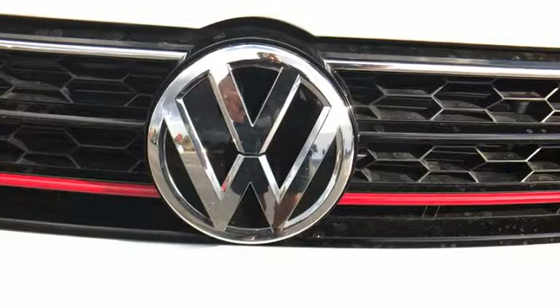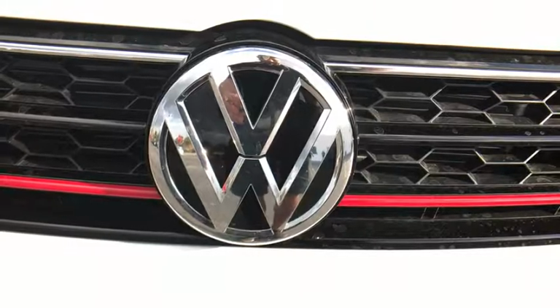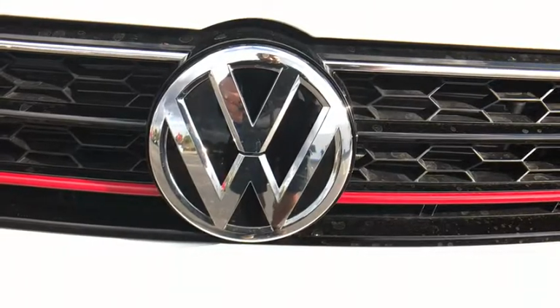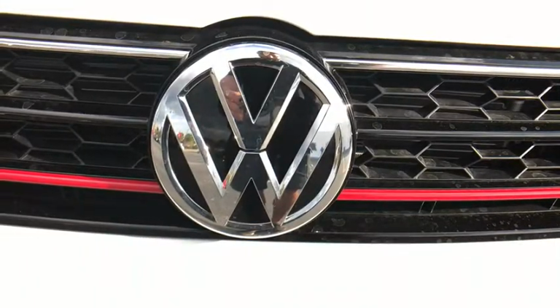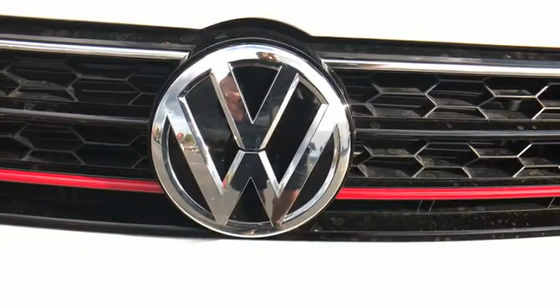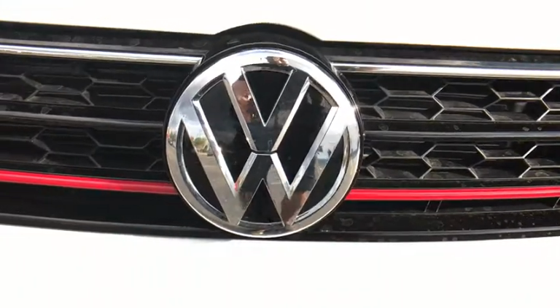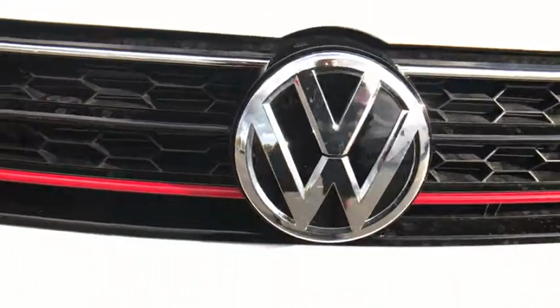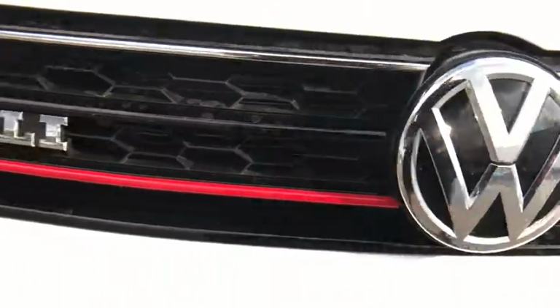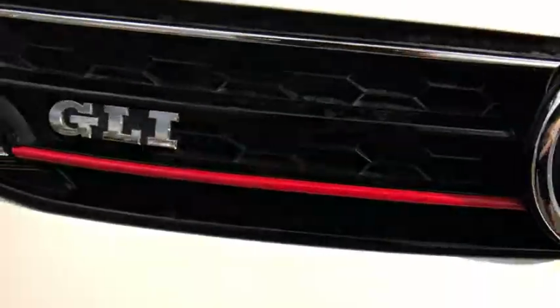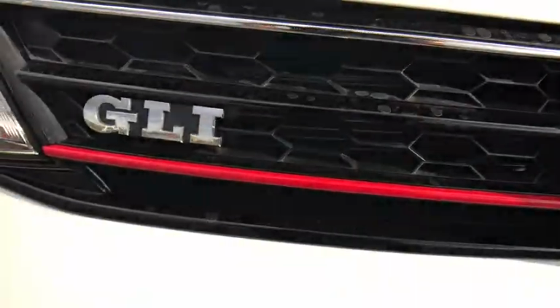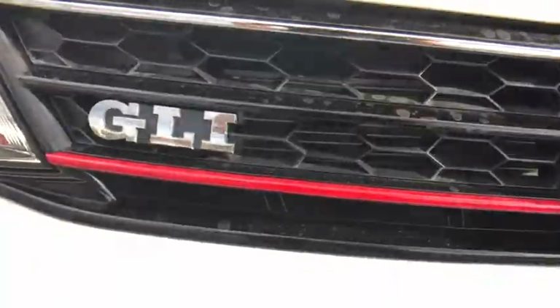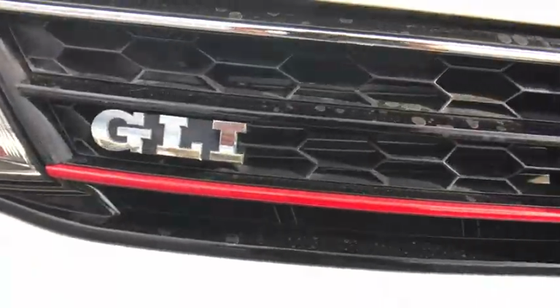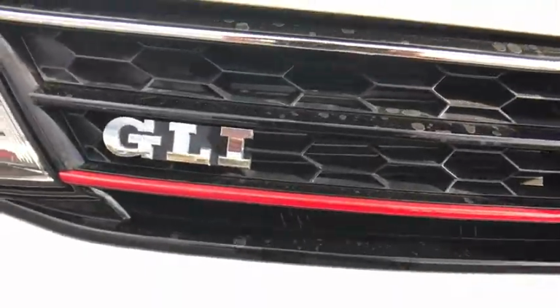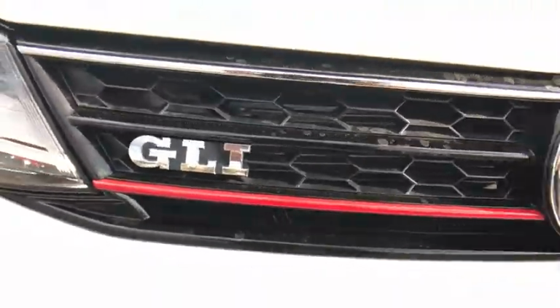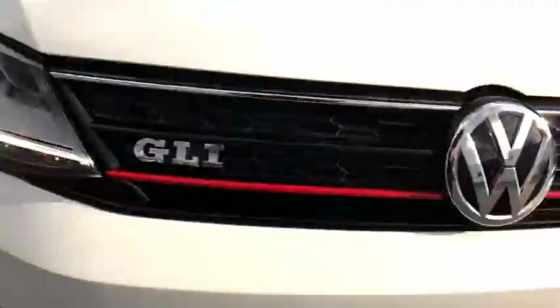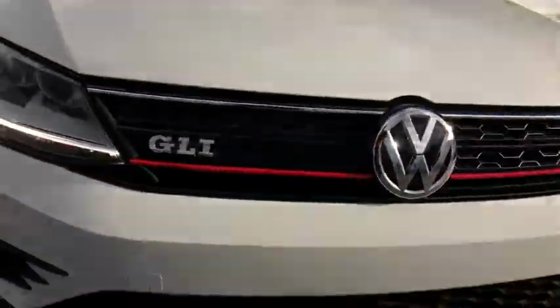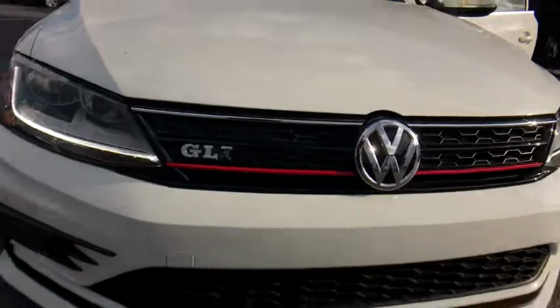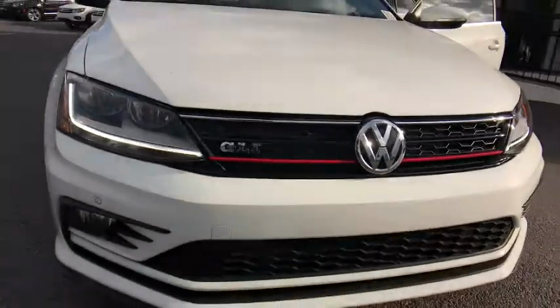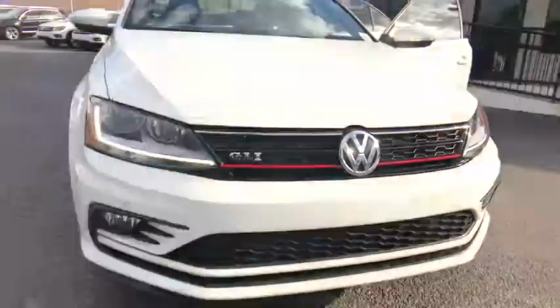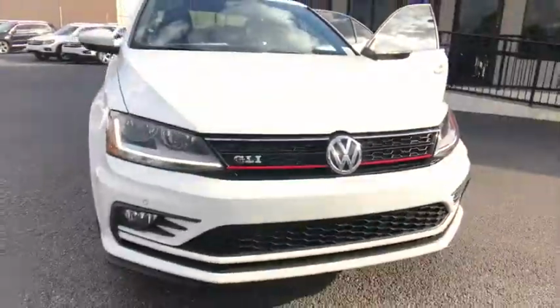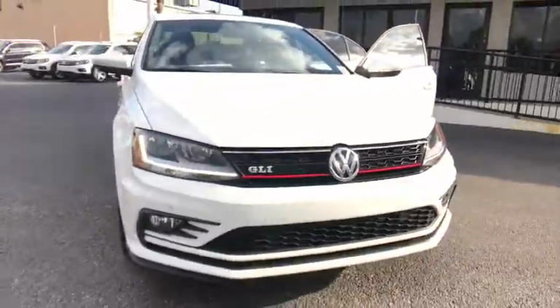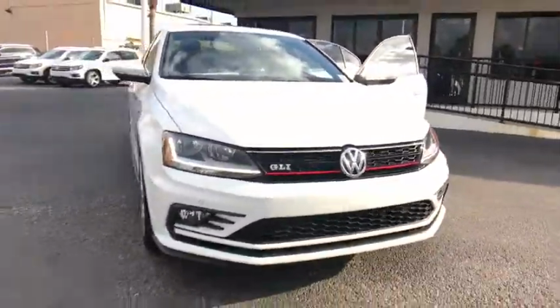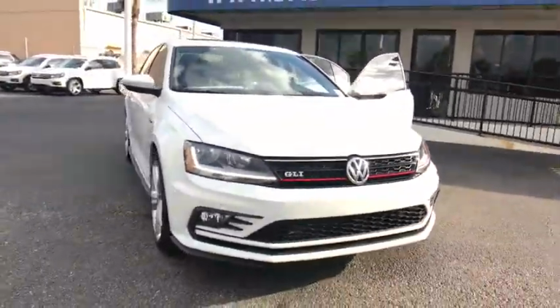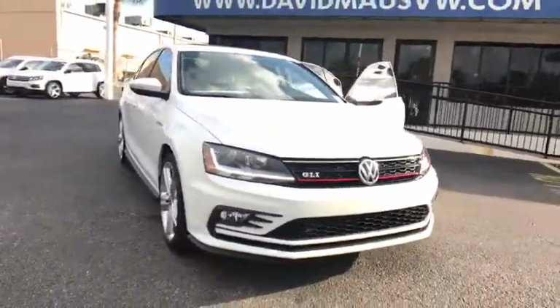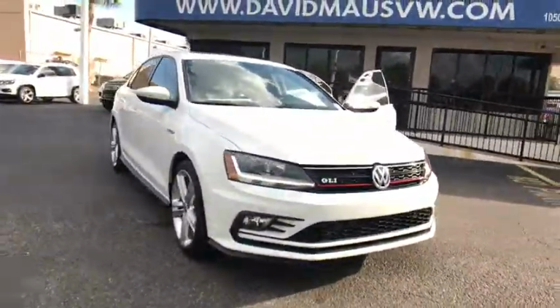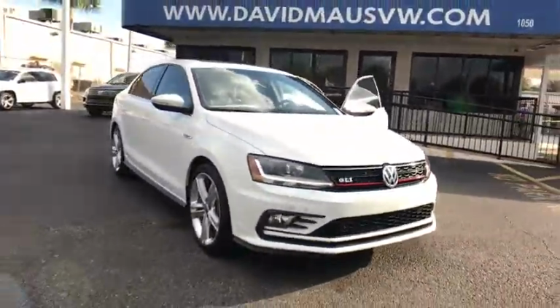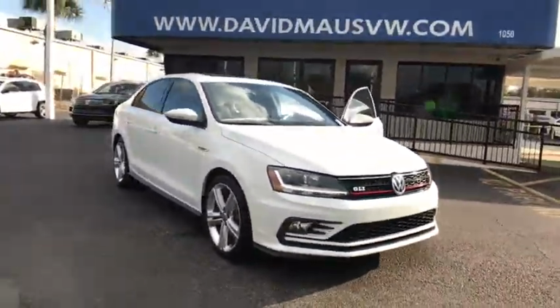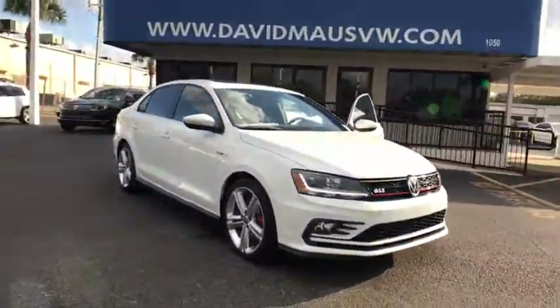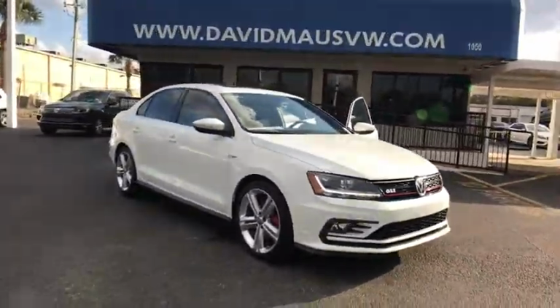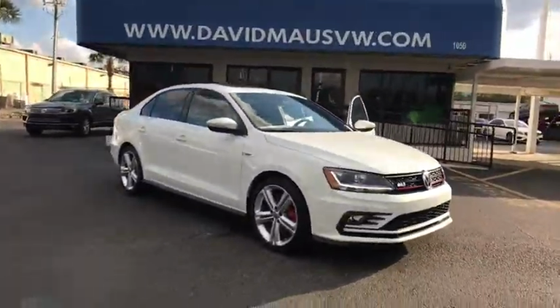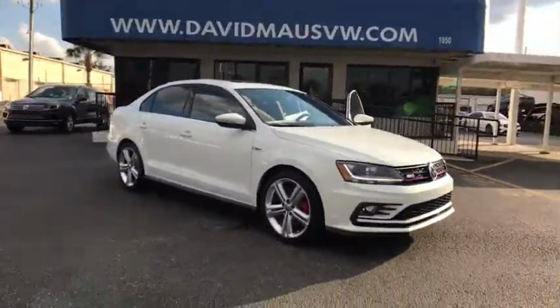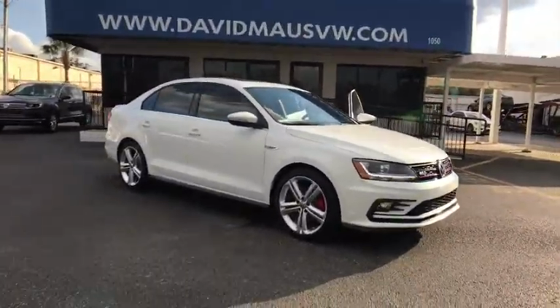The 2017 Volkswagen Jetta. The Jetta is a premium car that is family-friendly with a great price. Agile and confident handling. Volkswagen Jetta.